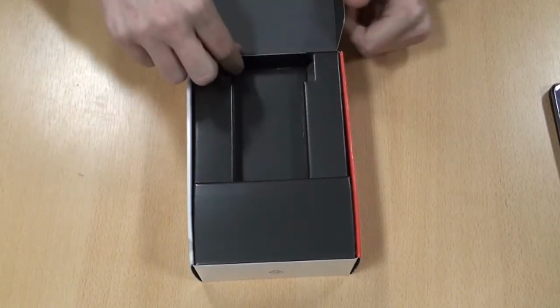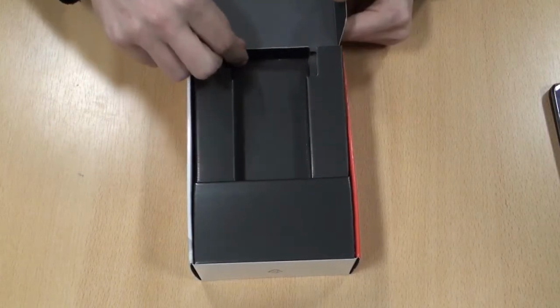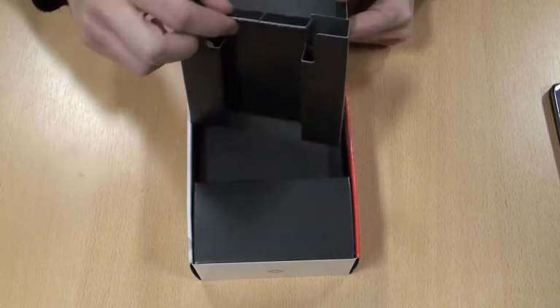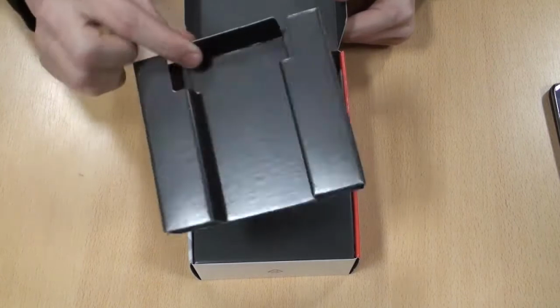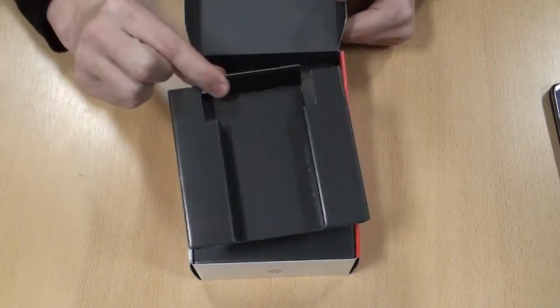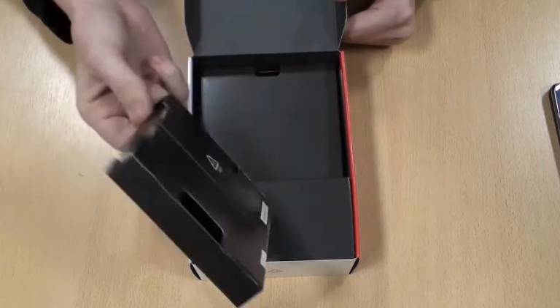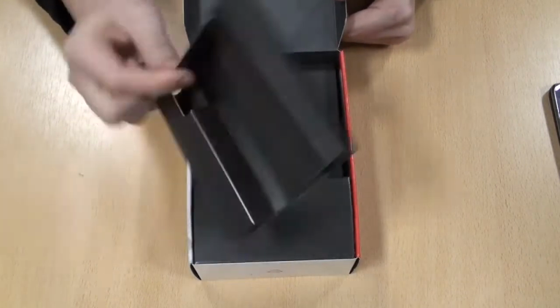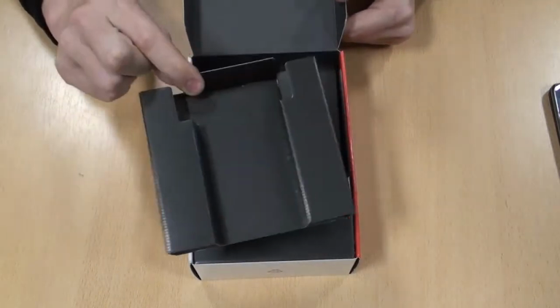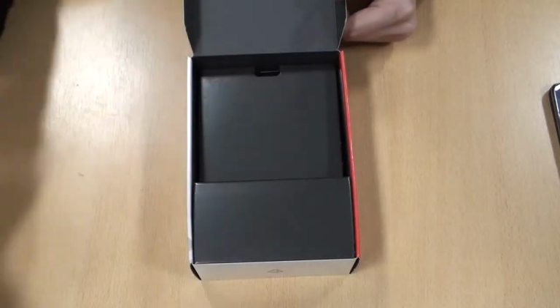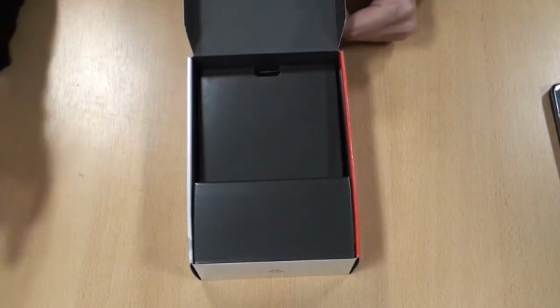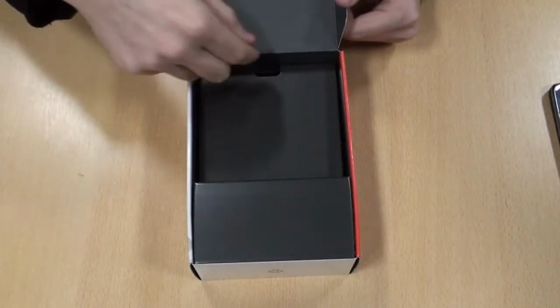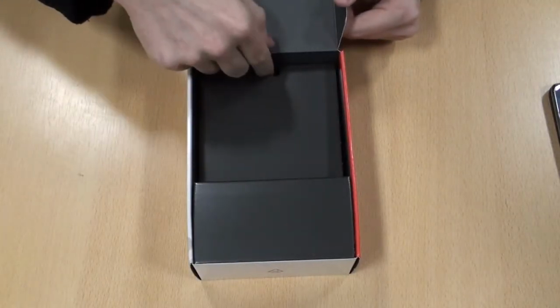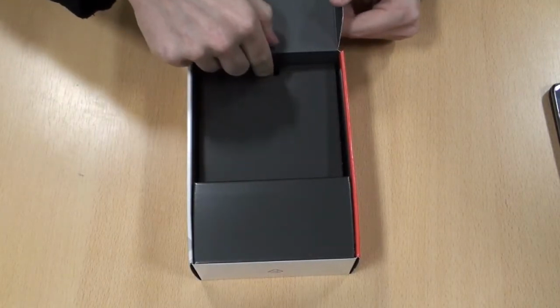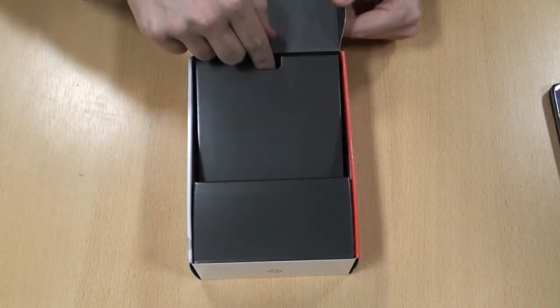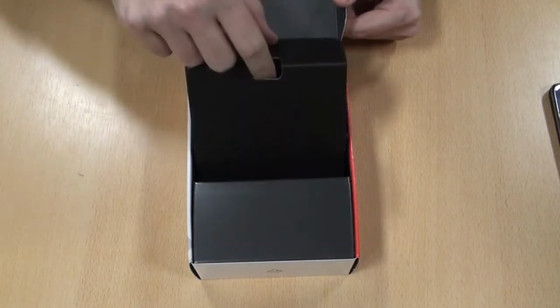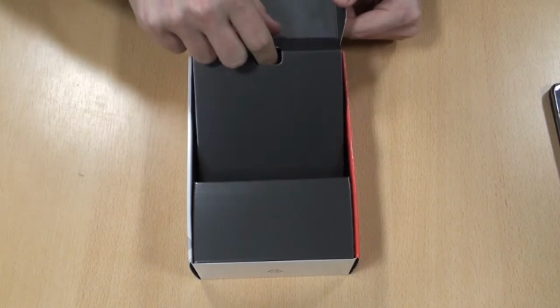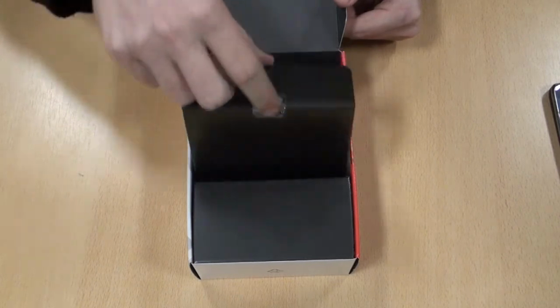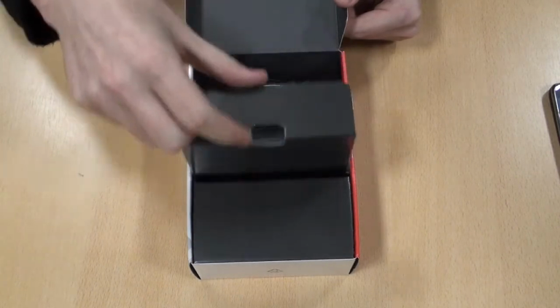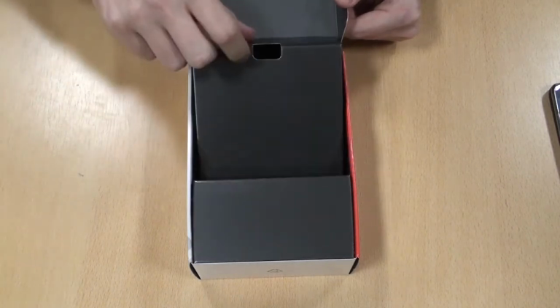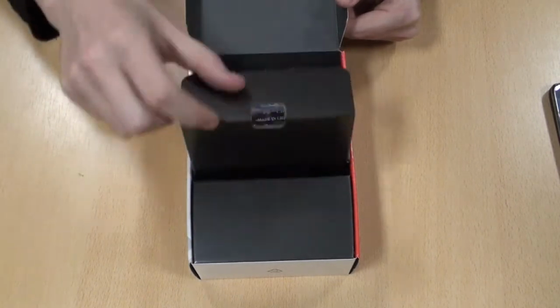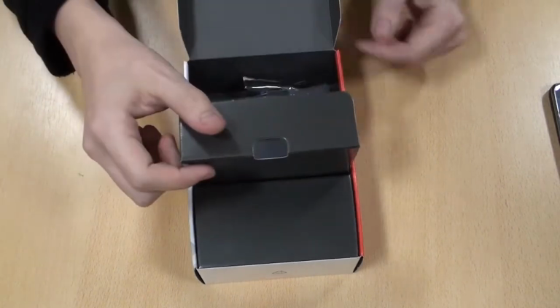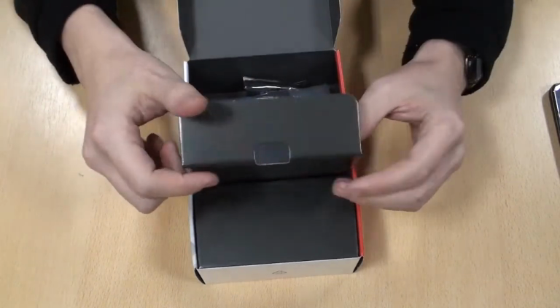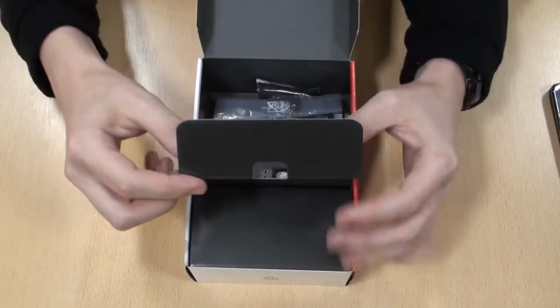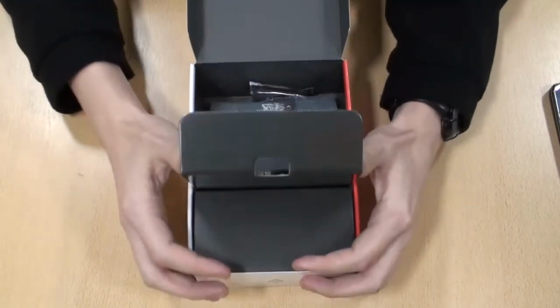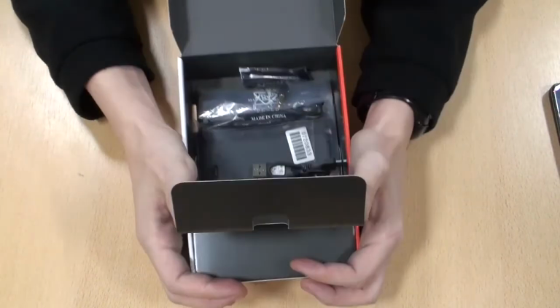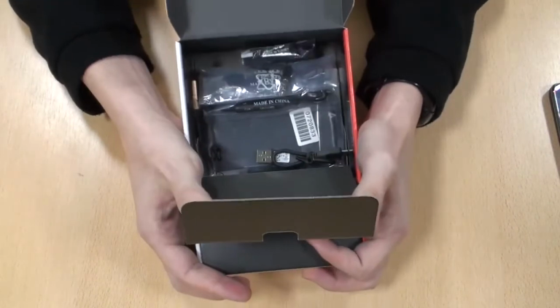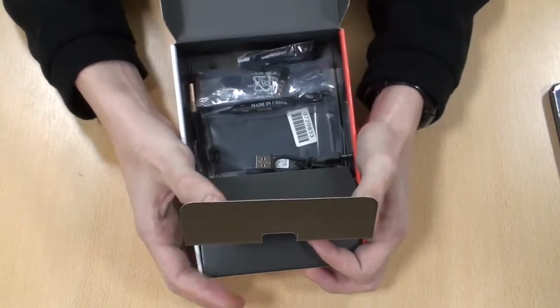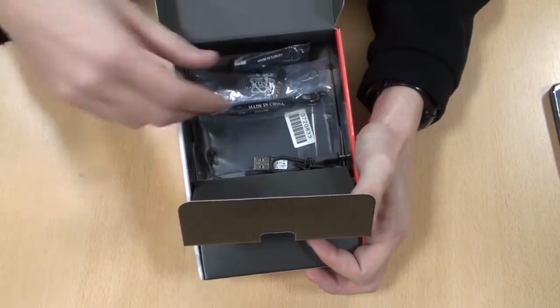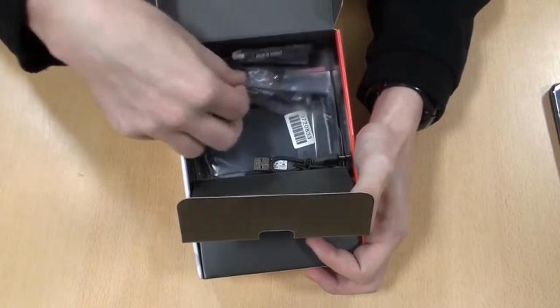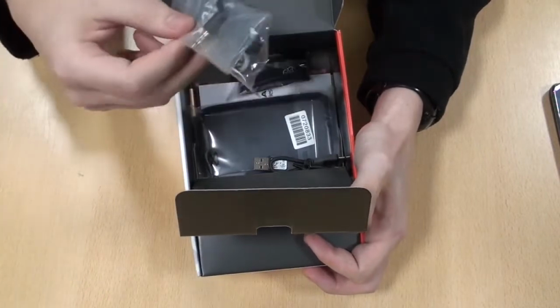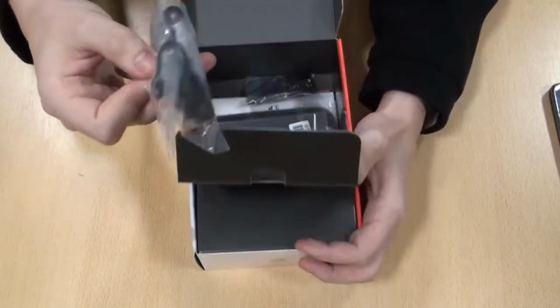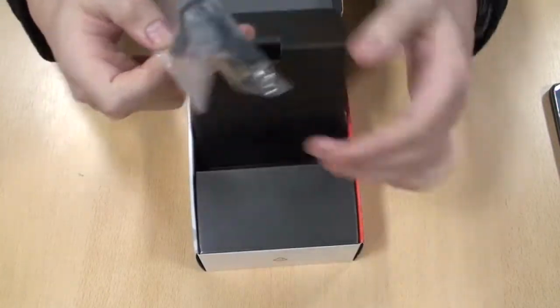What else do you get in the box? Well, there's a small cardboard foldout — you can just take that out, and then under here there's a door to open up. In there, you have an array of accessories.